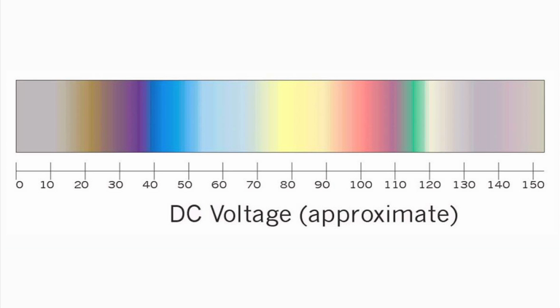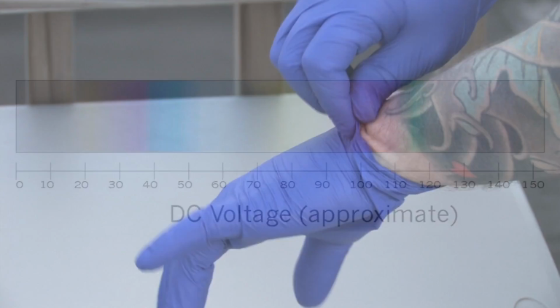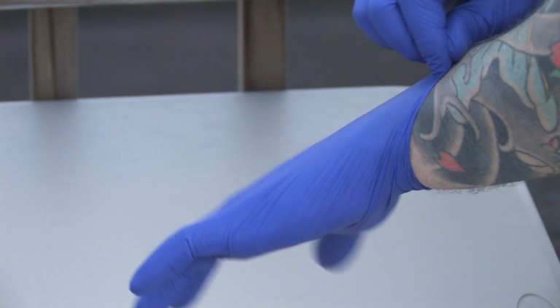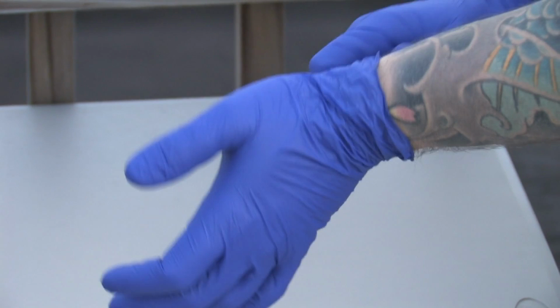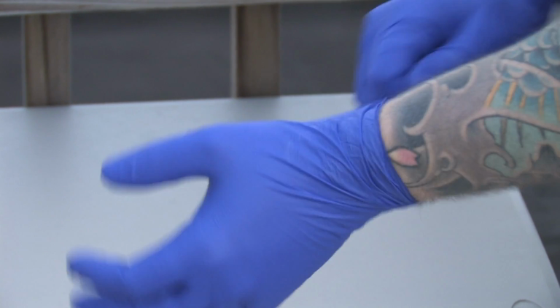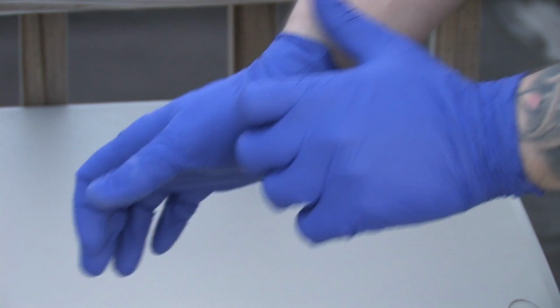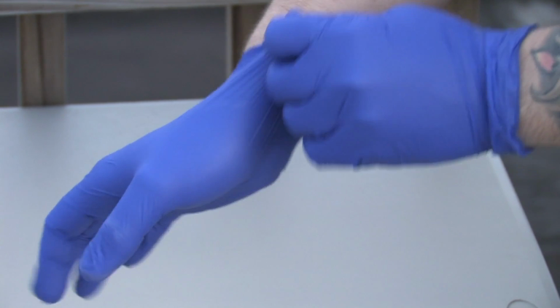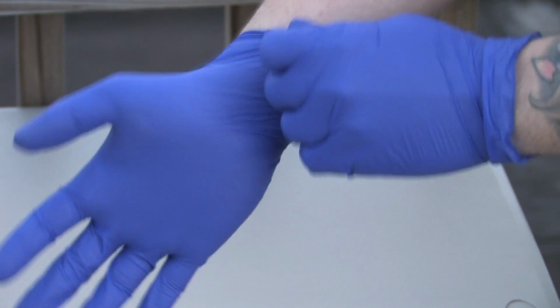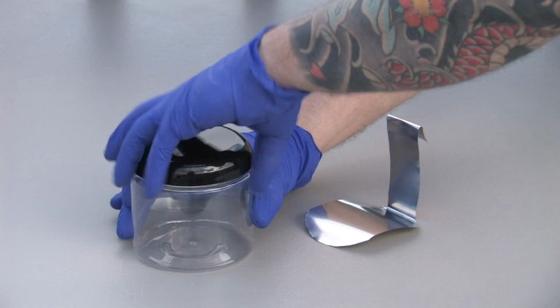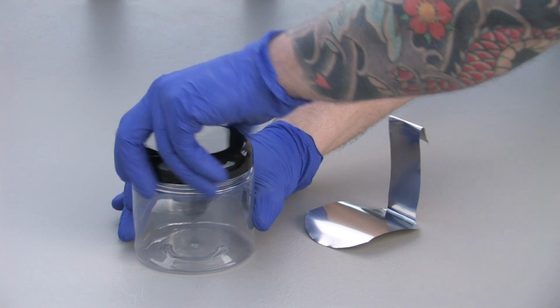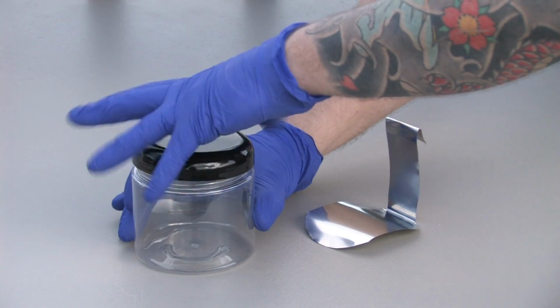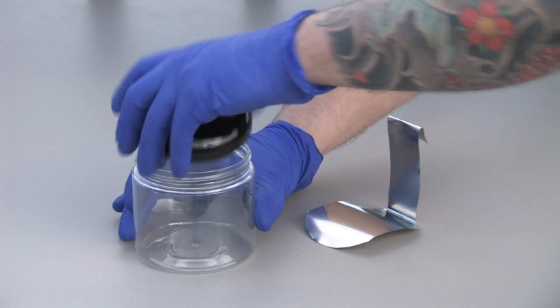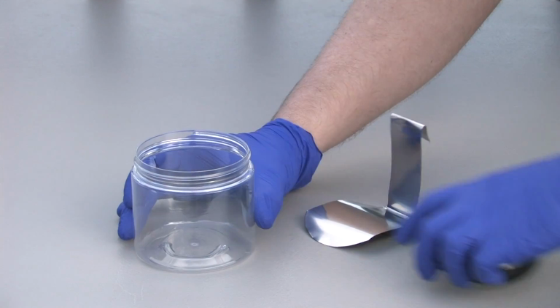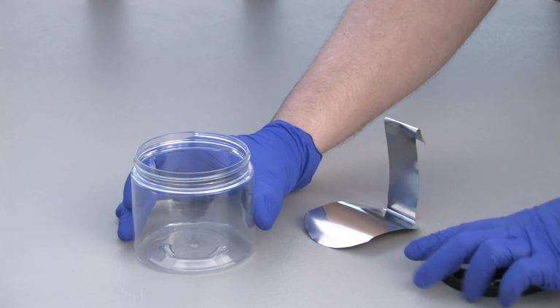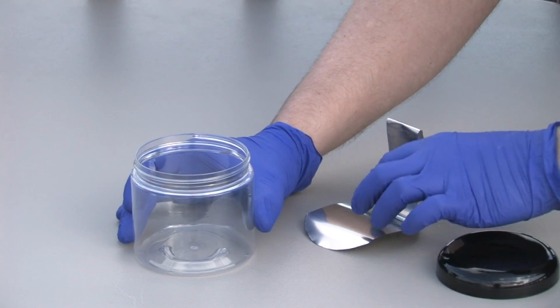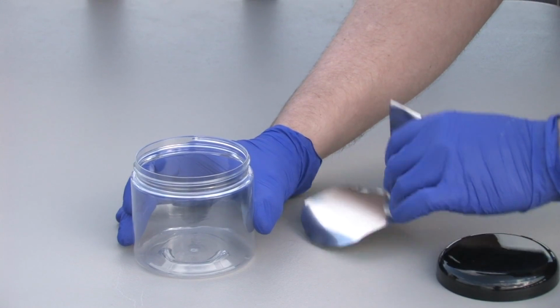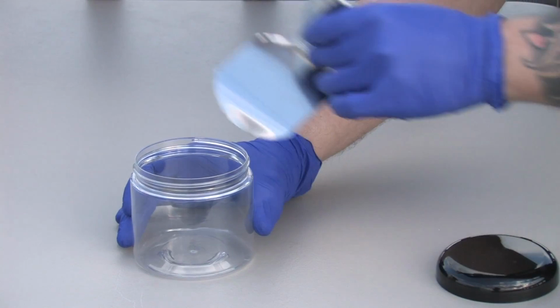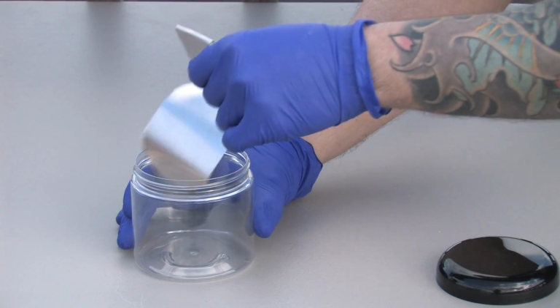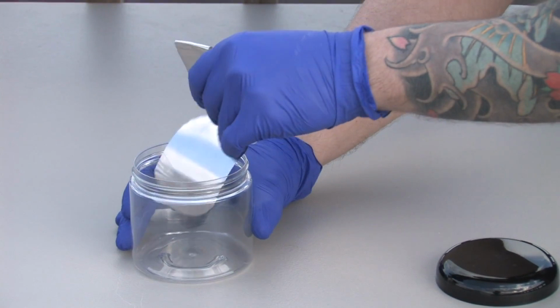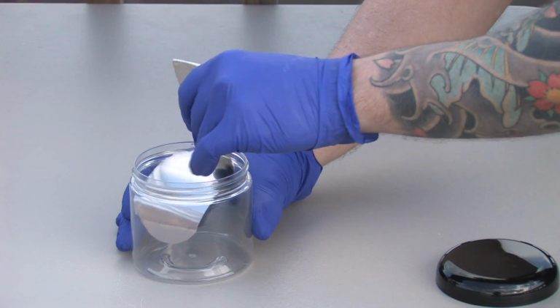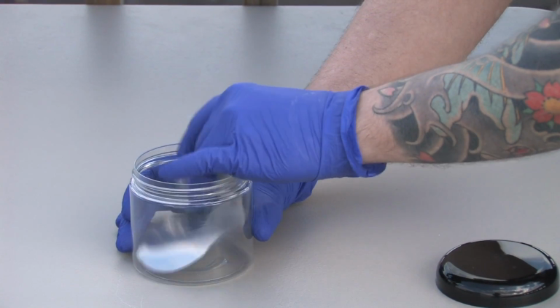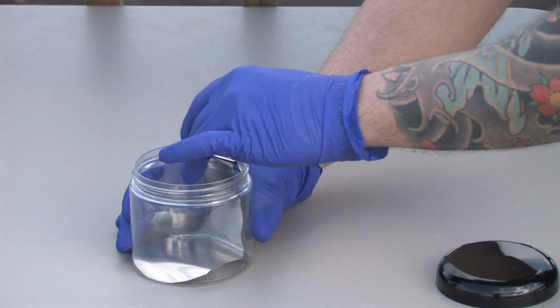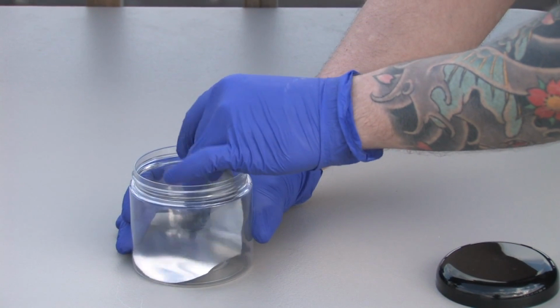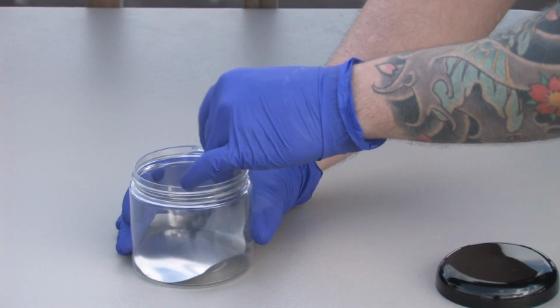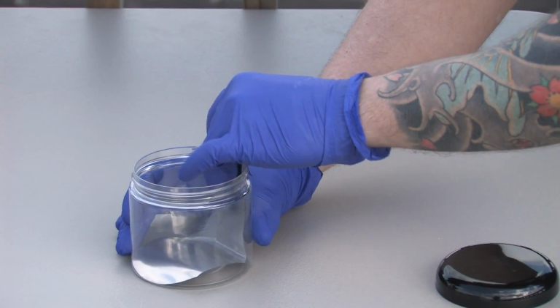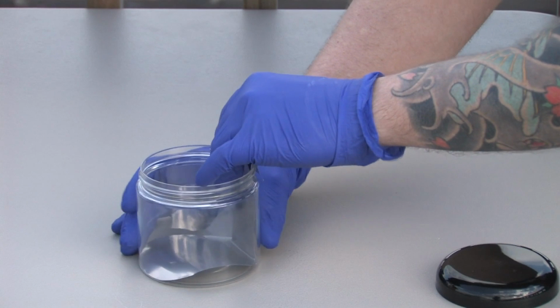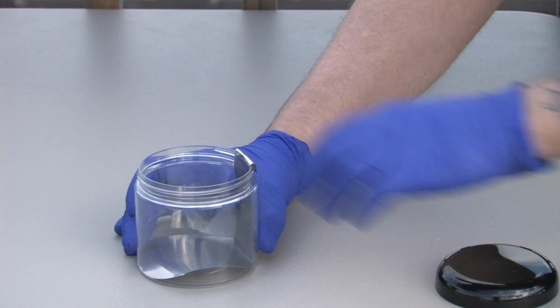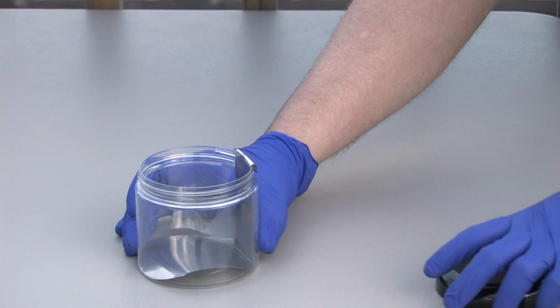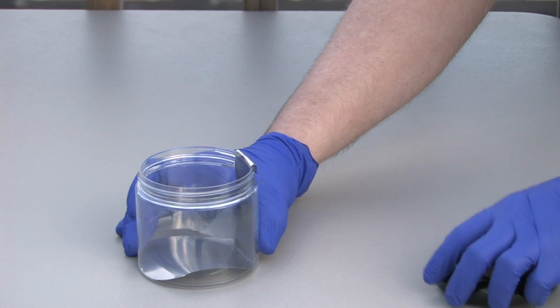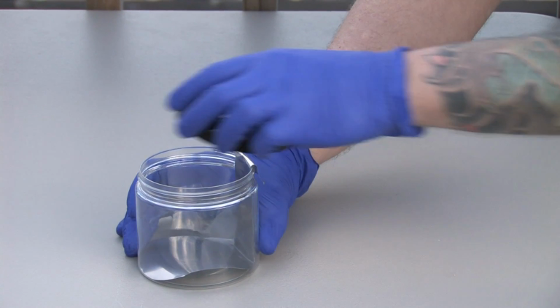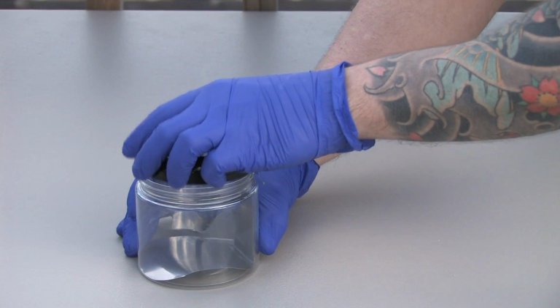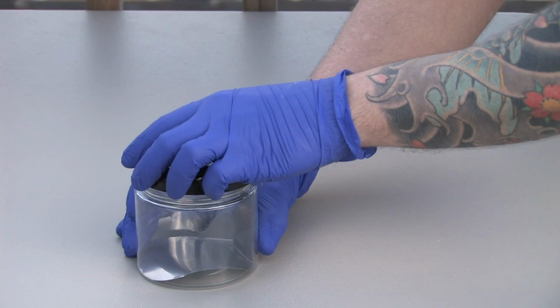Safety first — always put on gloves. Place the steel cathode on the bottom of the submersion tank, making sure the long side of the steel is coming out of the container, then fold it over the lip of the container.